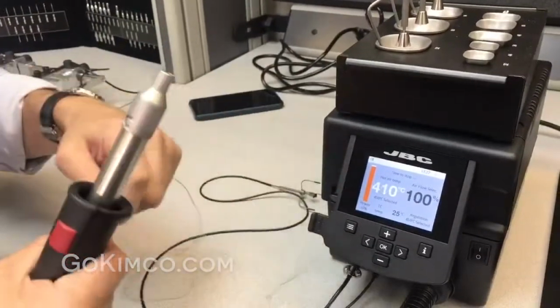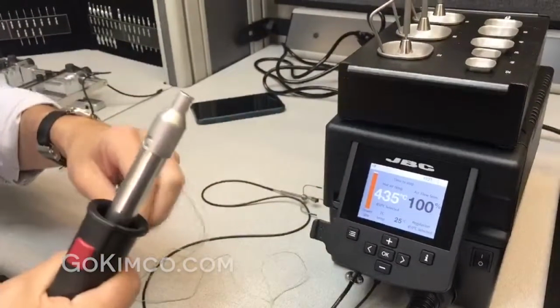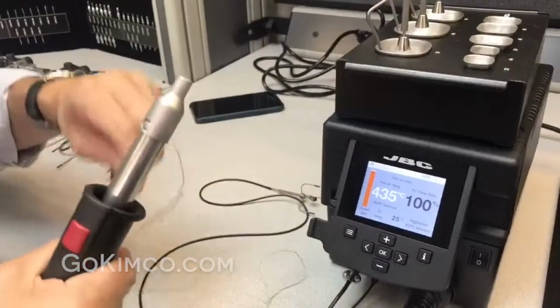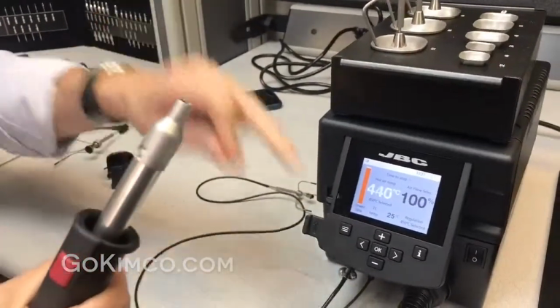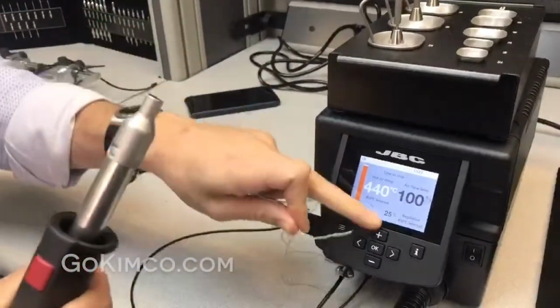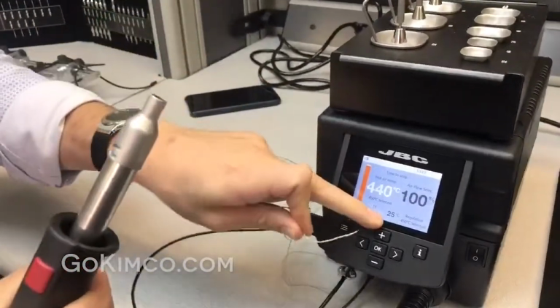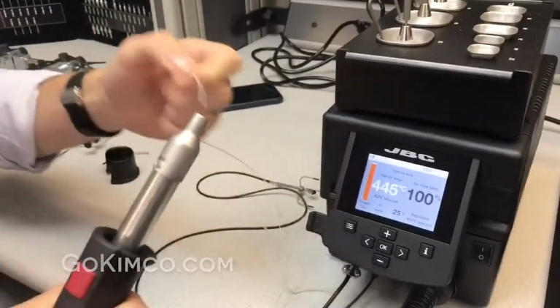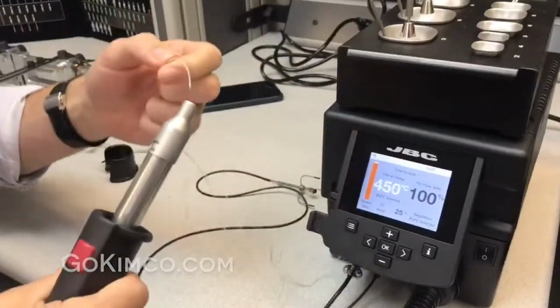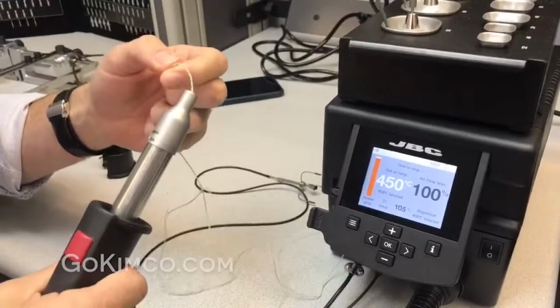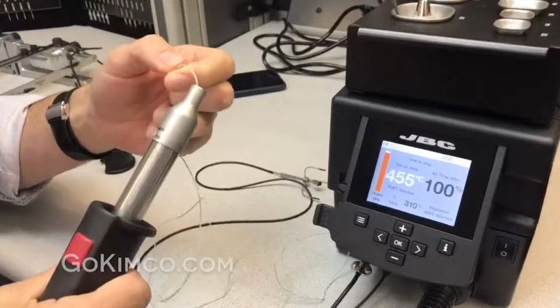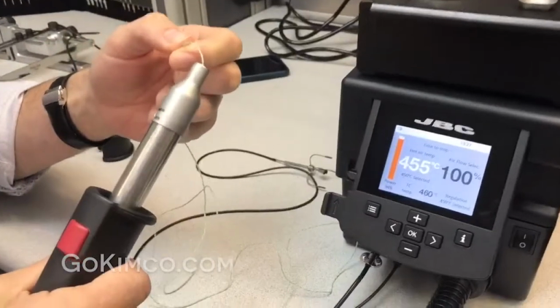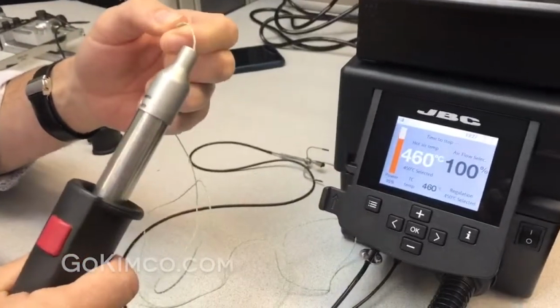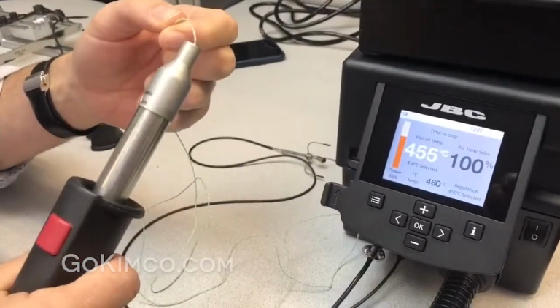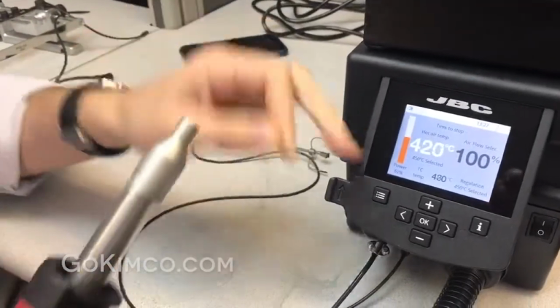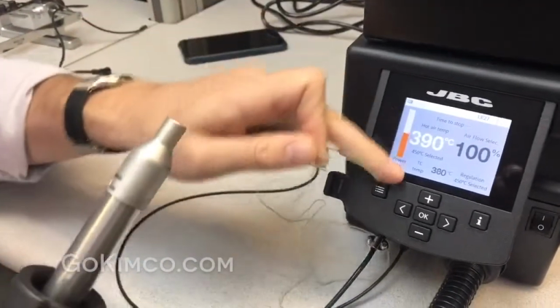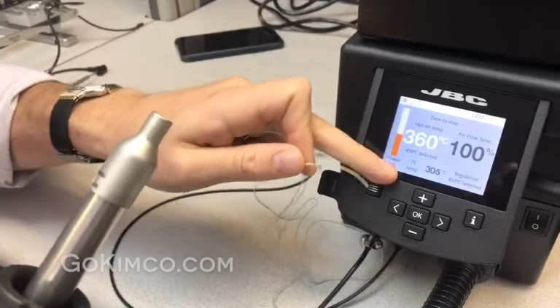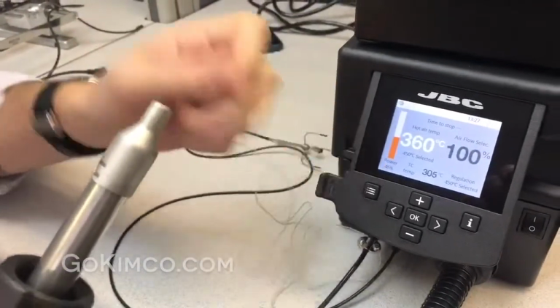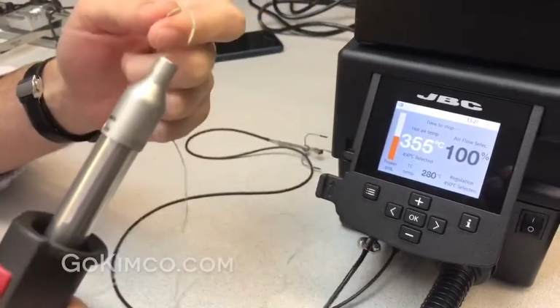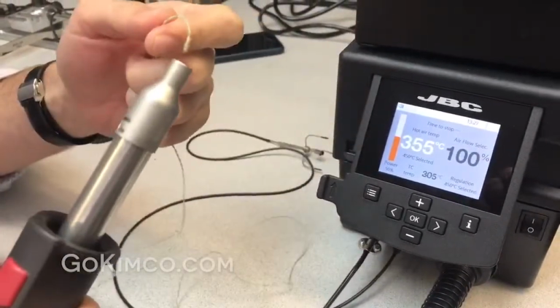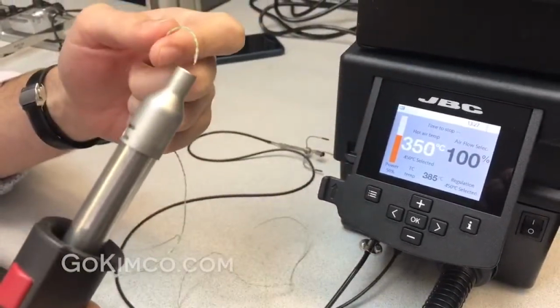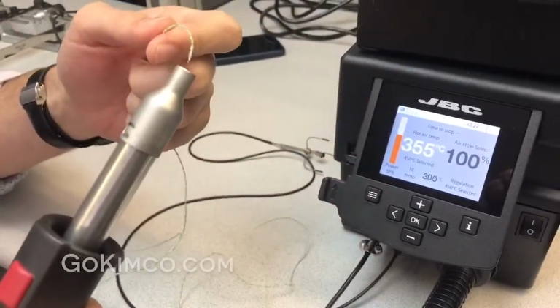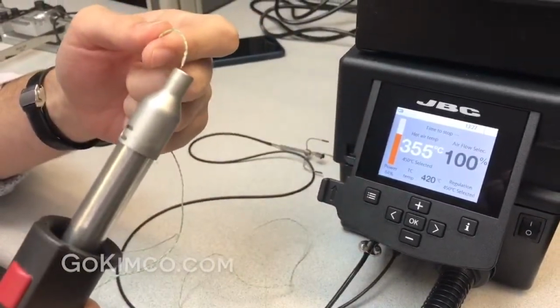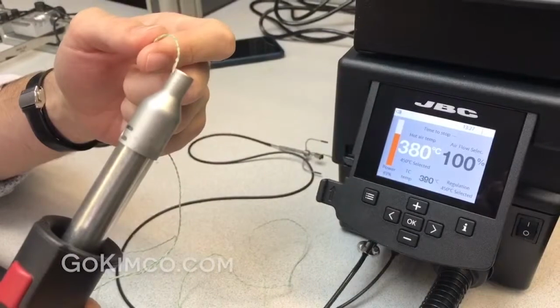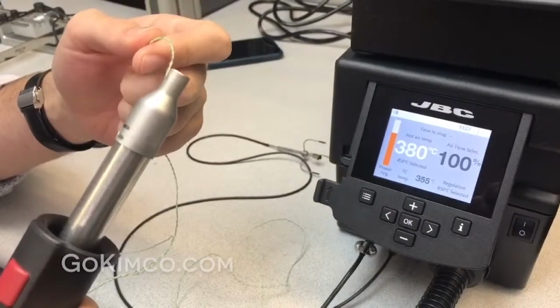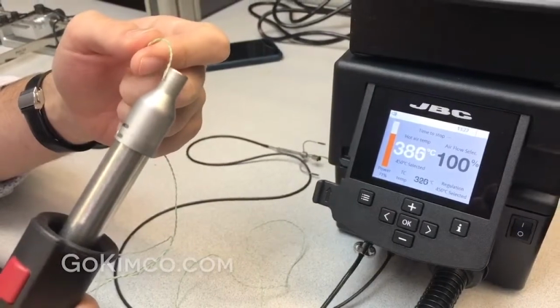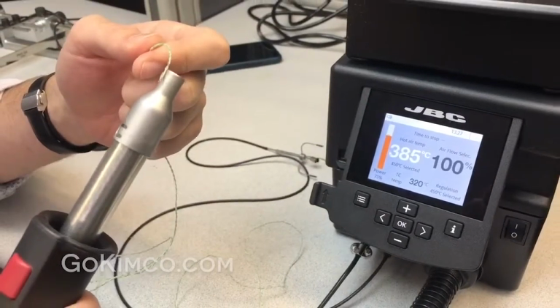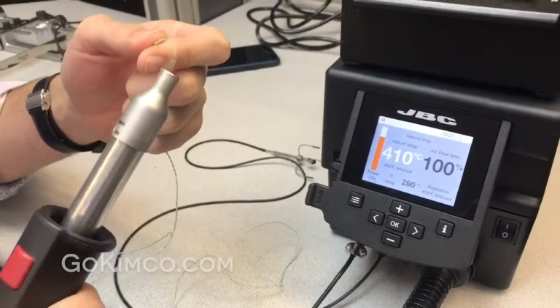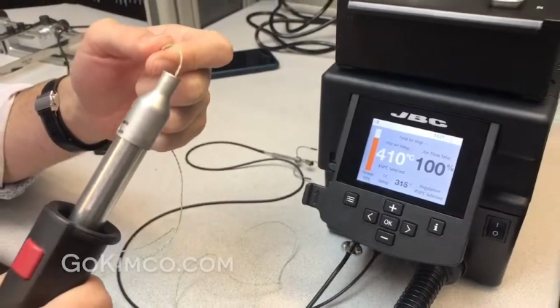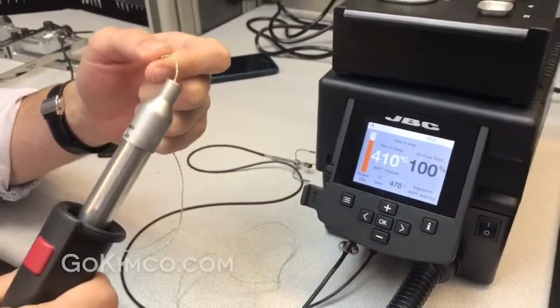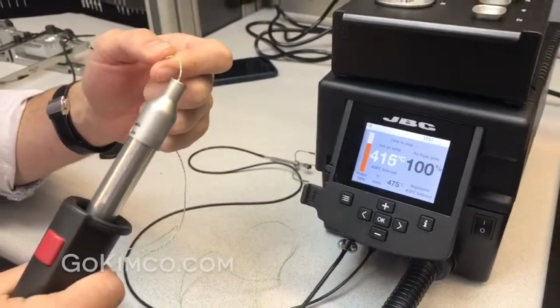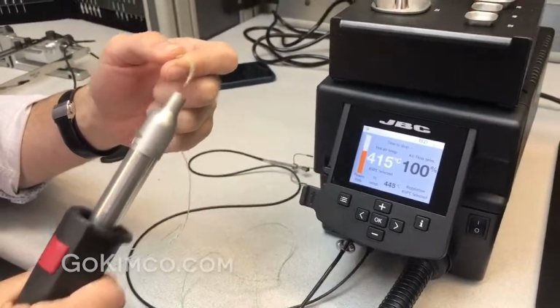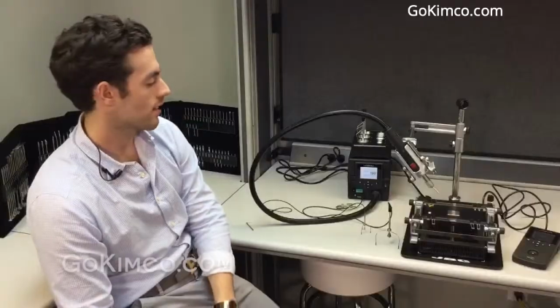Right now in this industry you have hot air units where you can see the display temperature, but you don't know what the actual temperature is at the board. With this unit you will be able to control that. It's a really critical aspect.